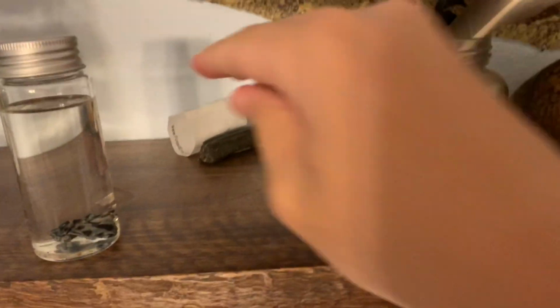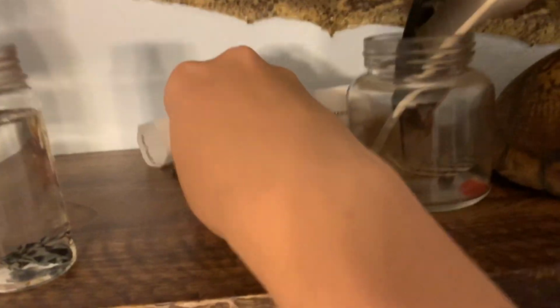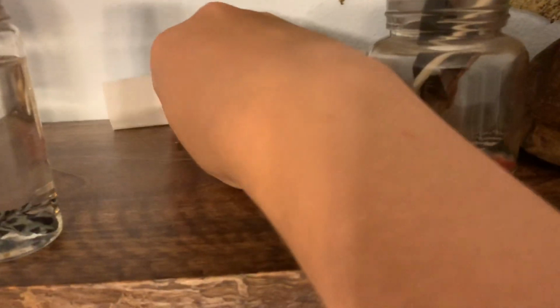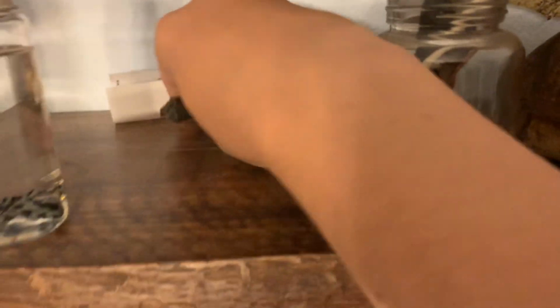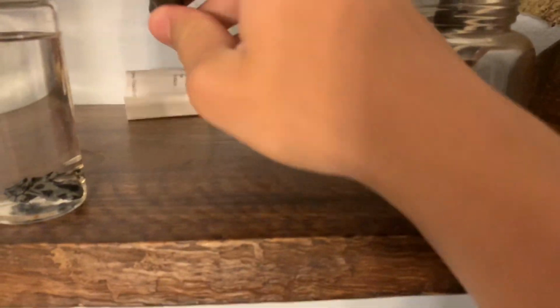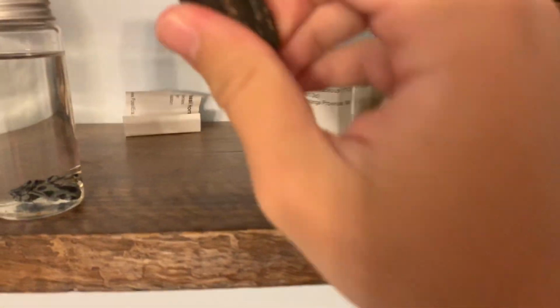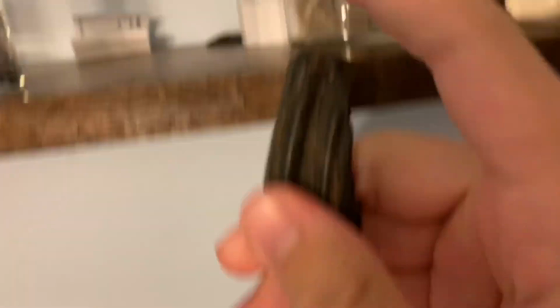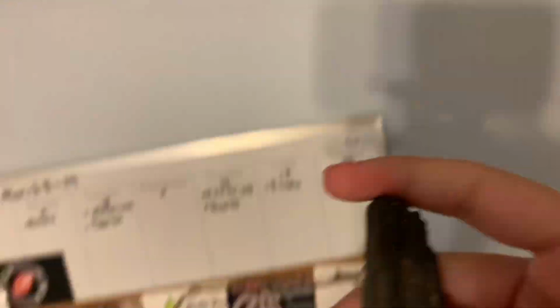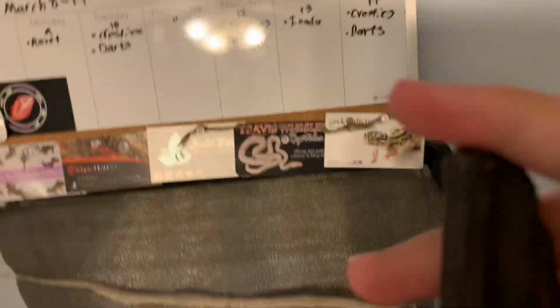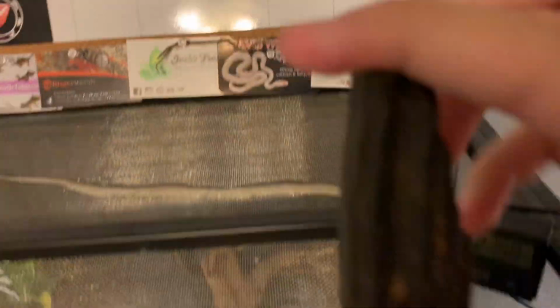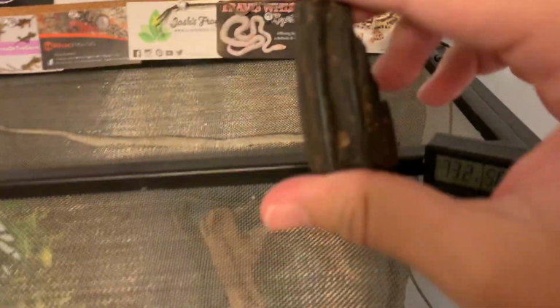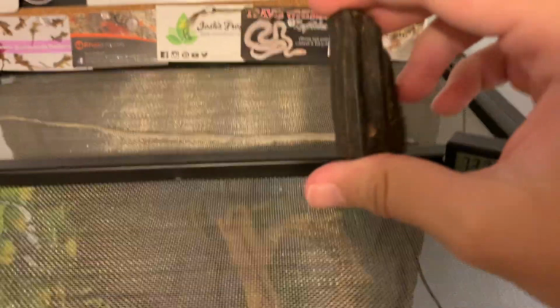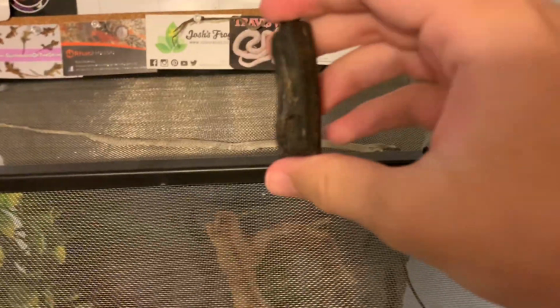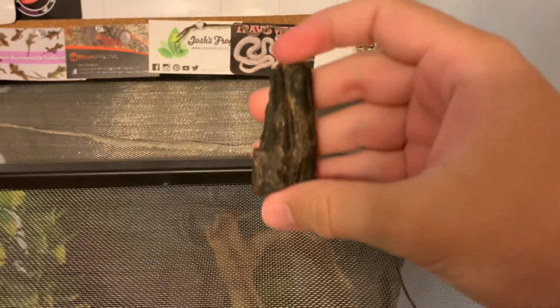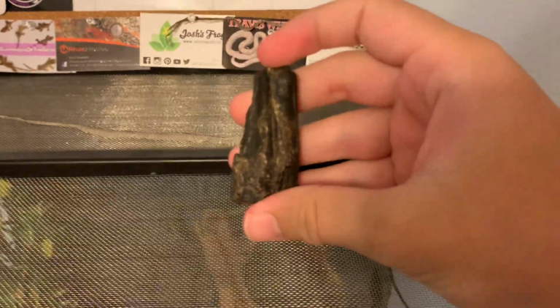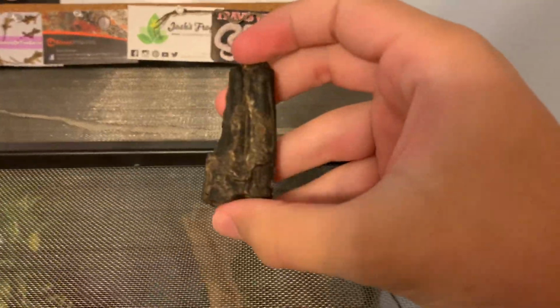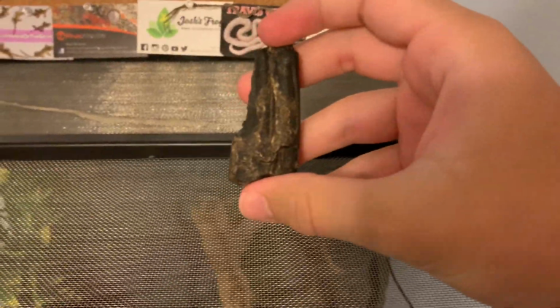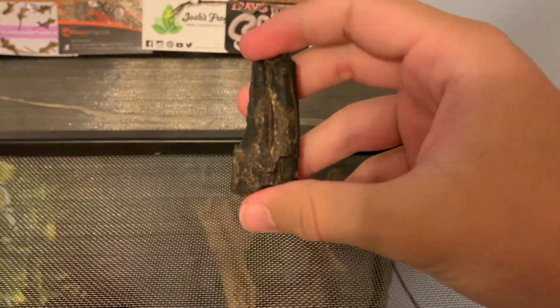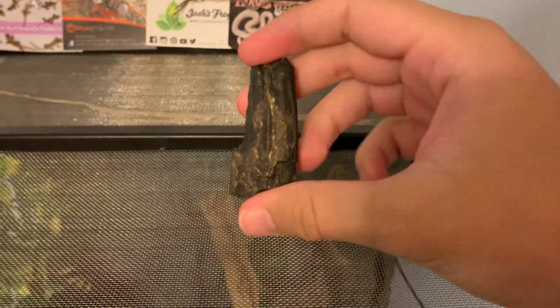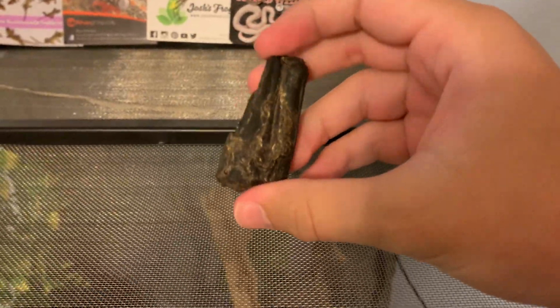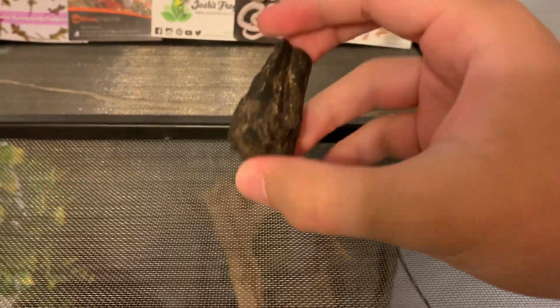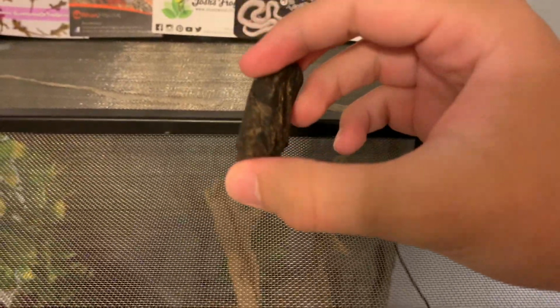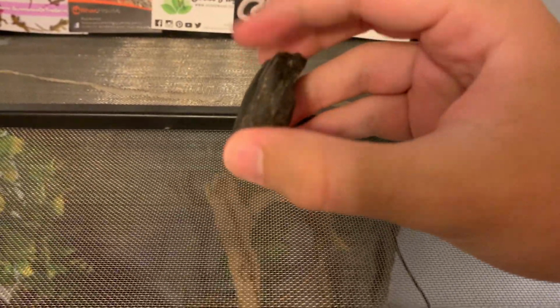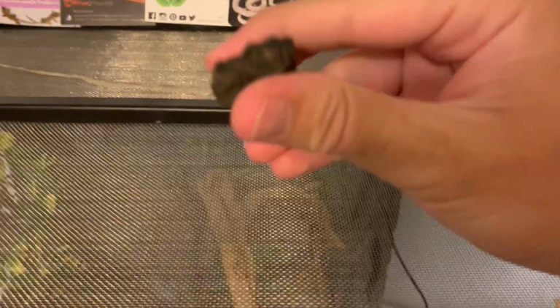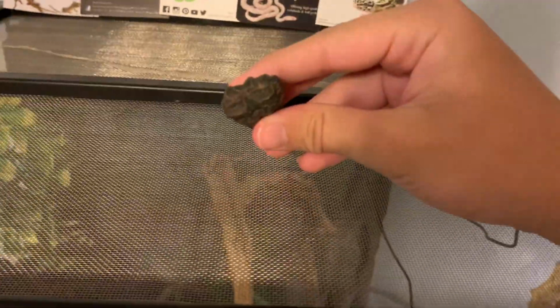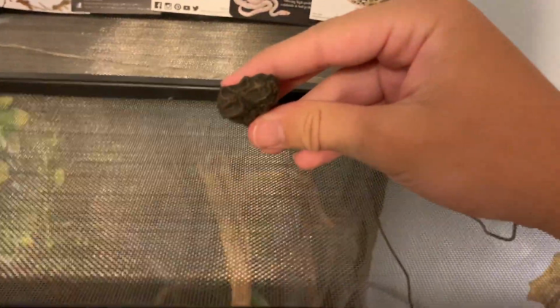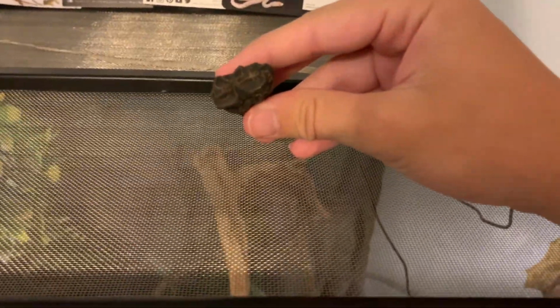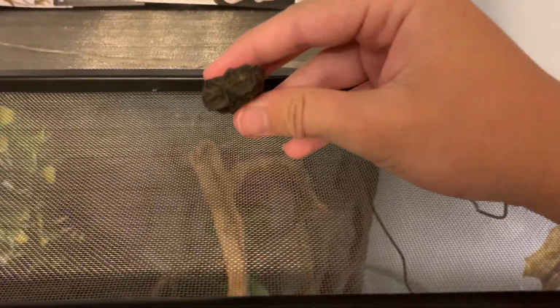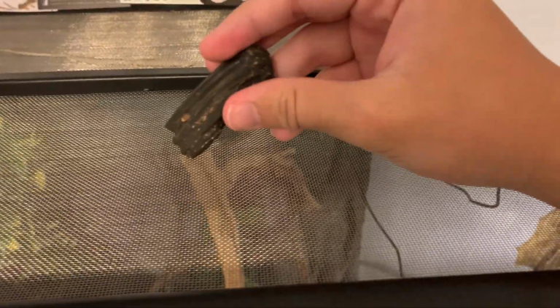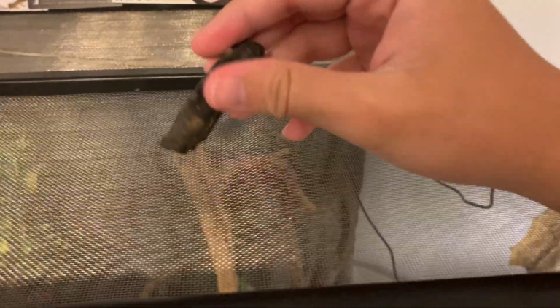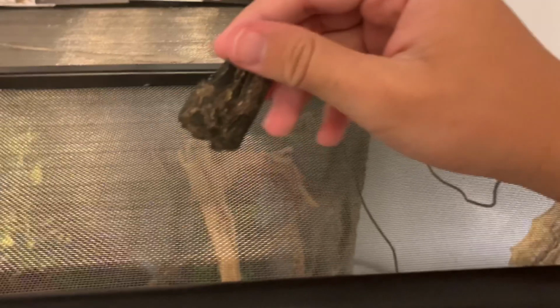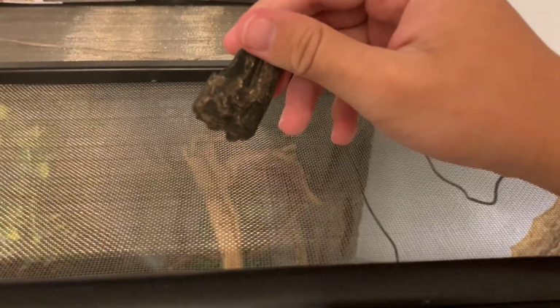We've got some more fossils back here — I need to organize this again. This is a horse tooth from grand old Florida. We have a lot of Pleistocene fossils here.